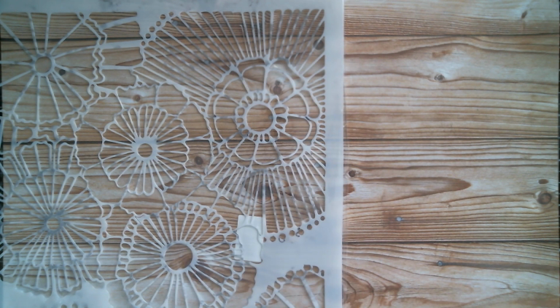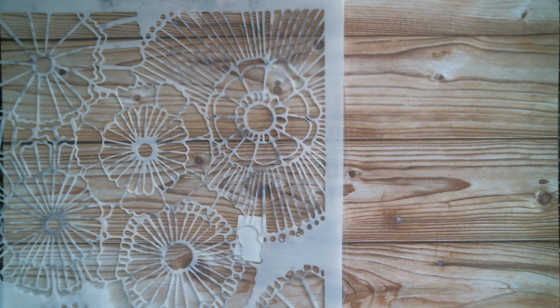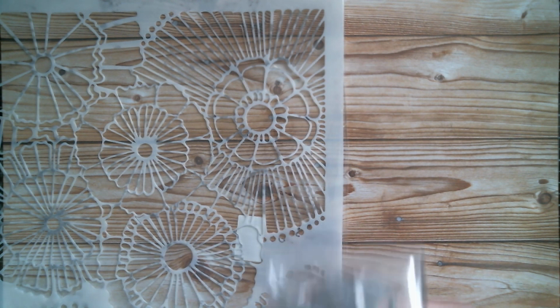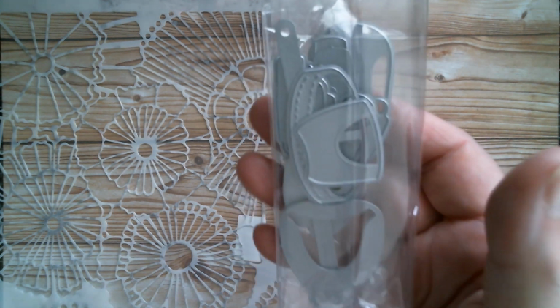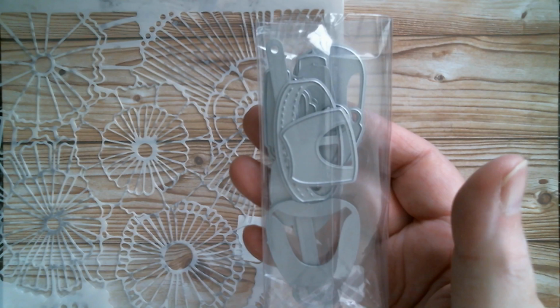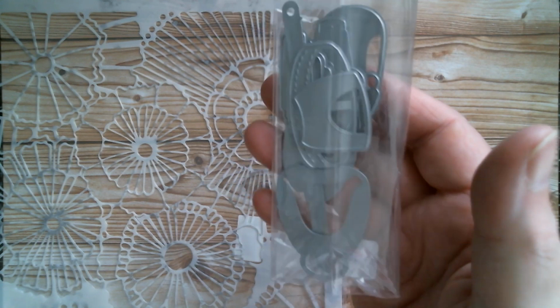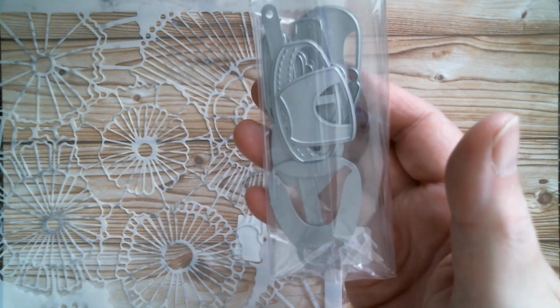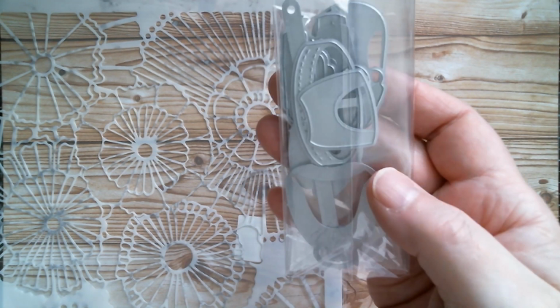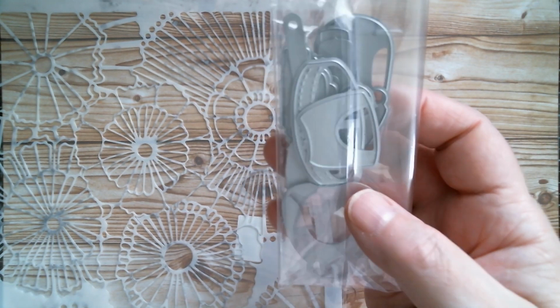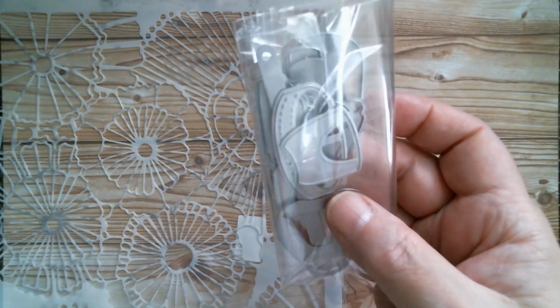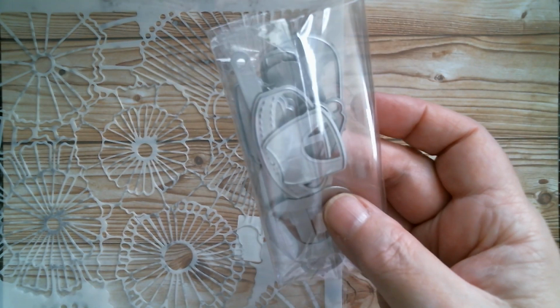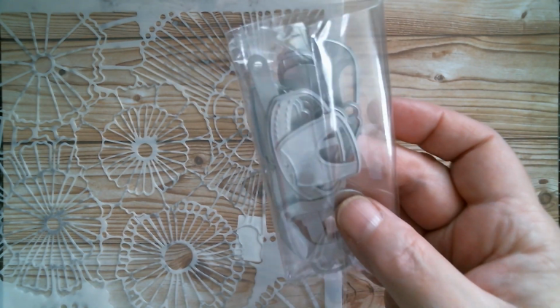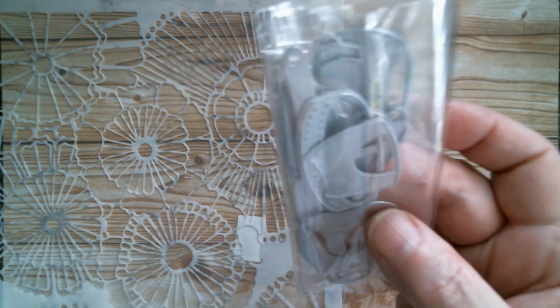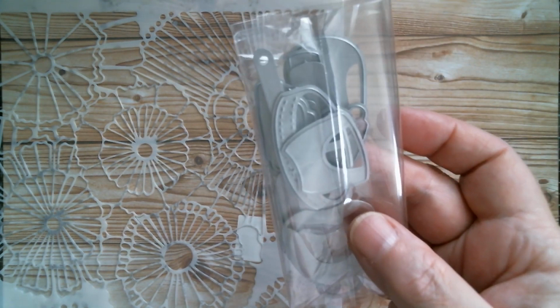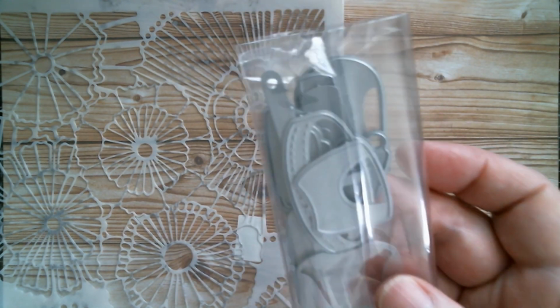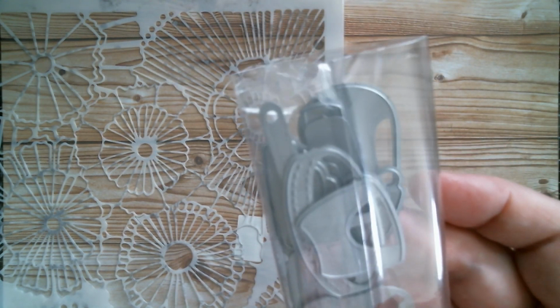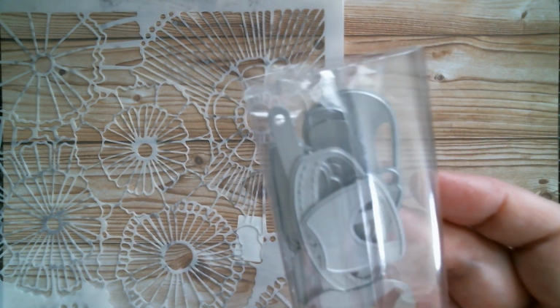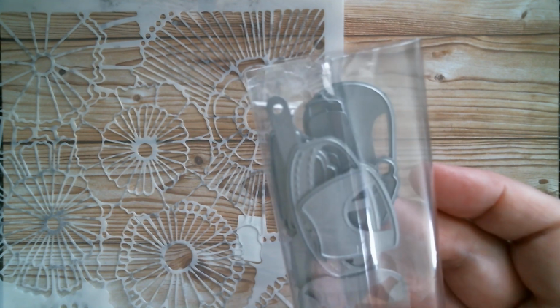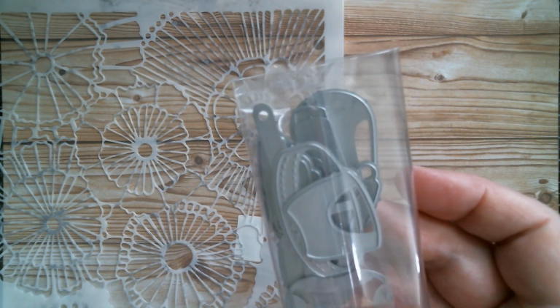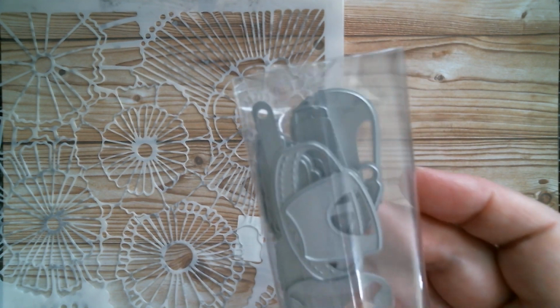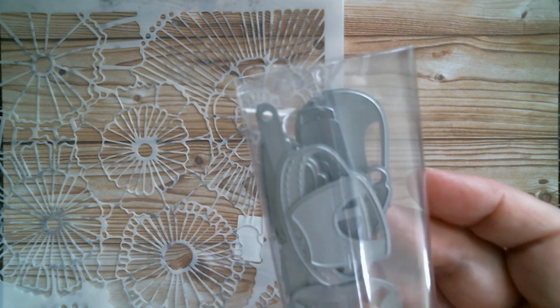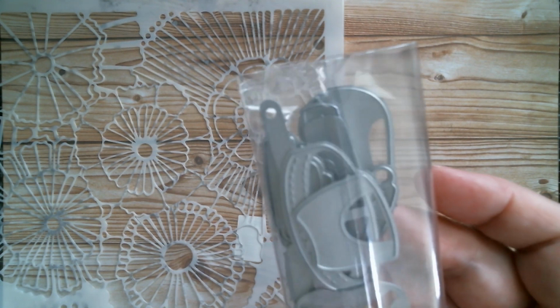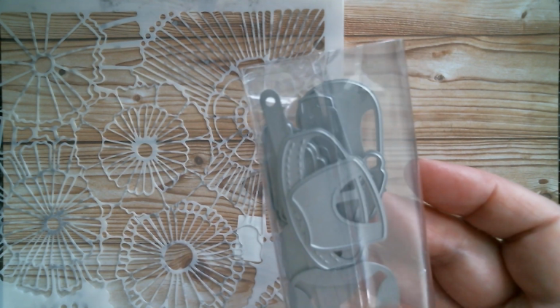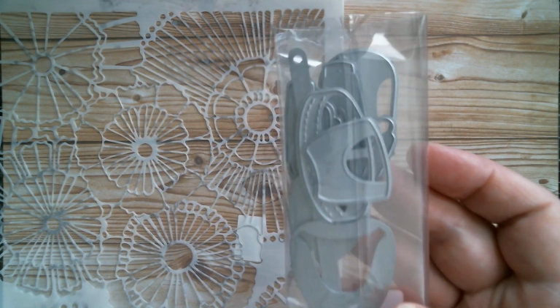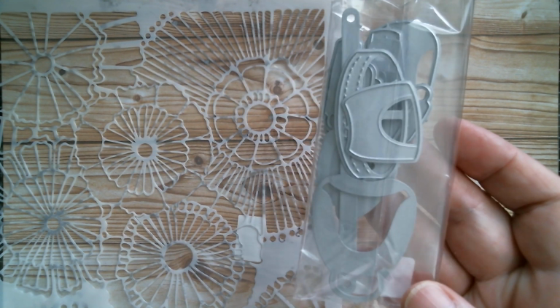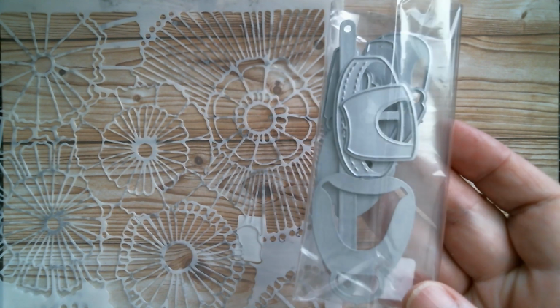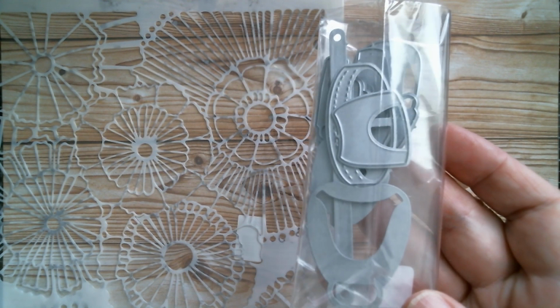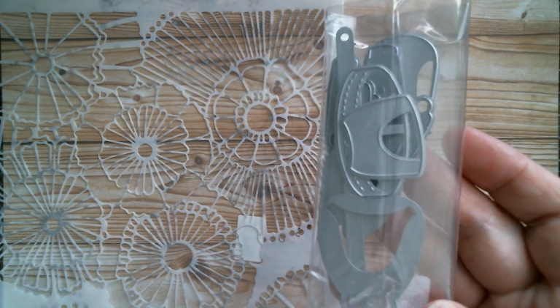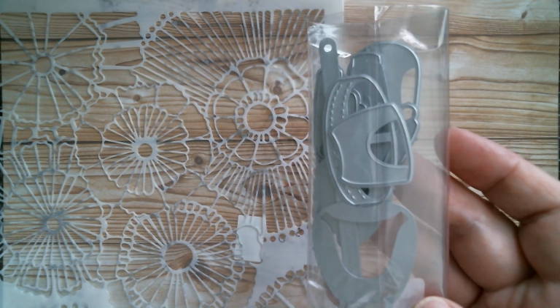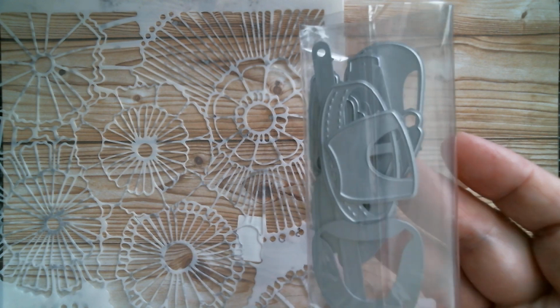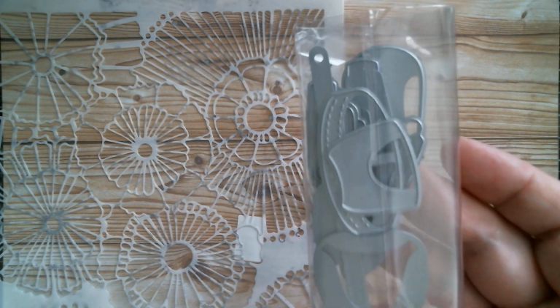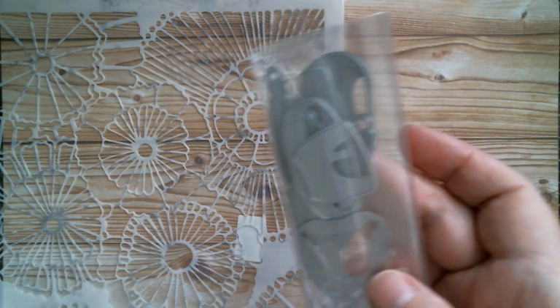I got myself a bag of bits. This is an artist doll, and when it's made up it's six and a half inches. It's absolutely awesome and I love it.